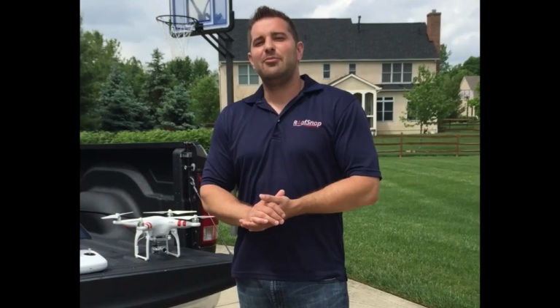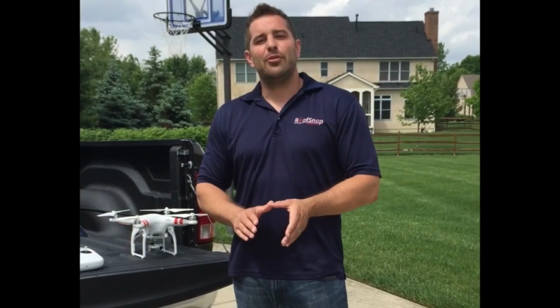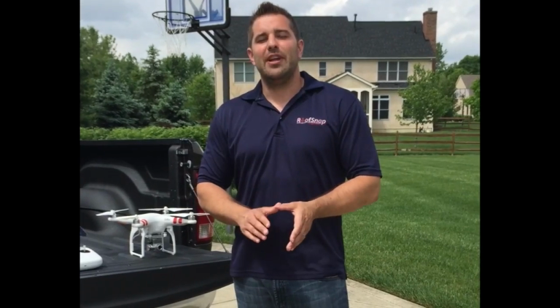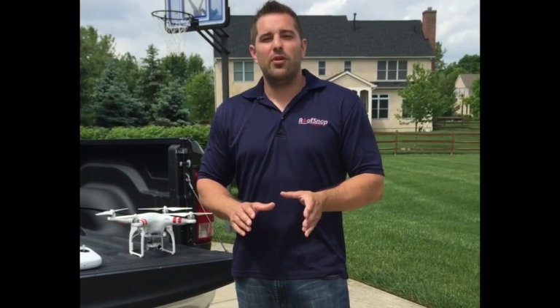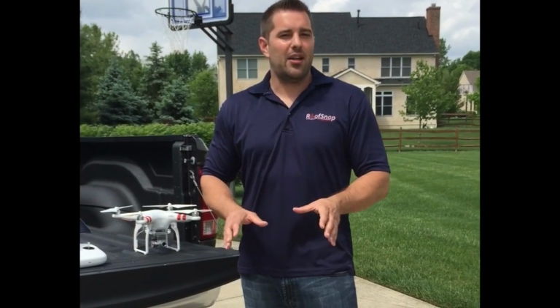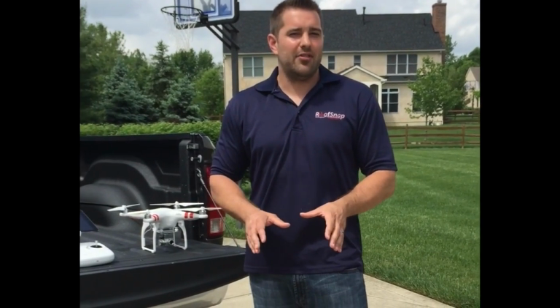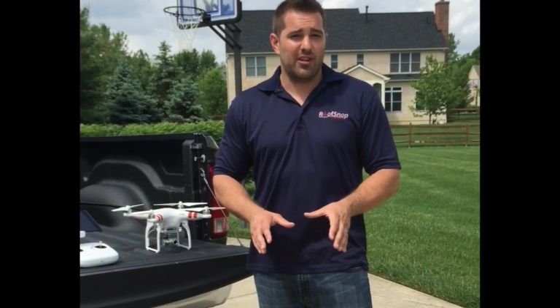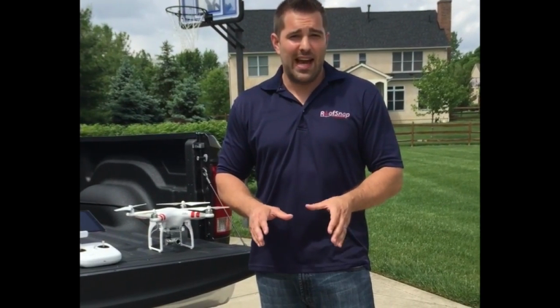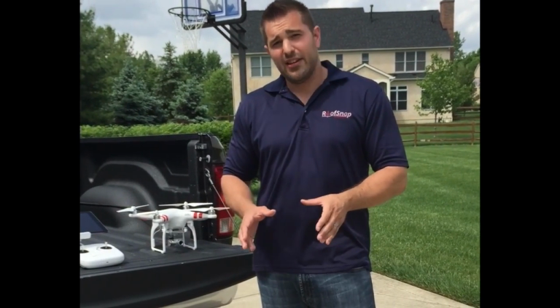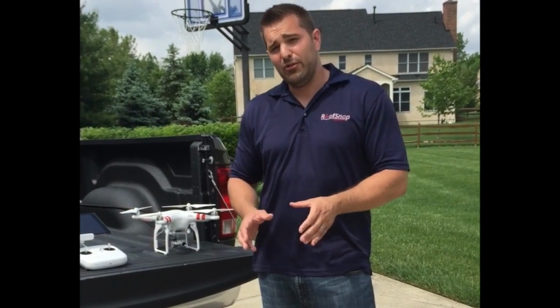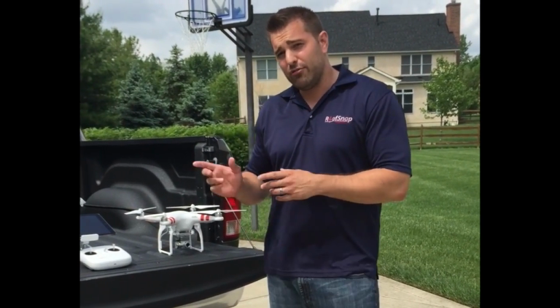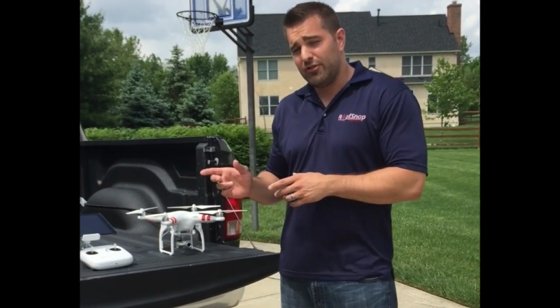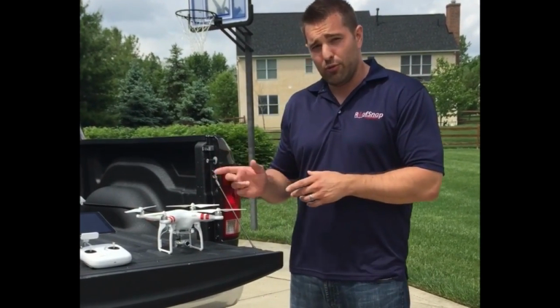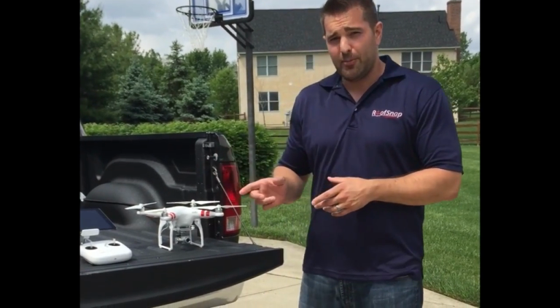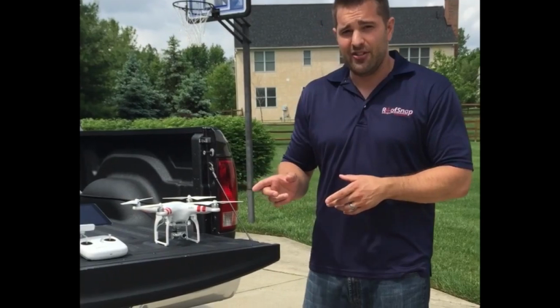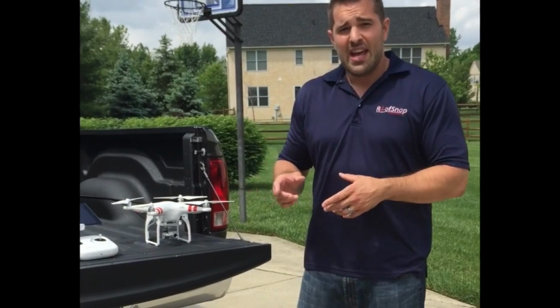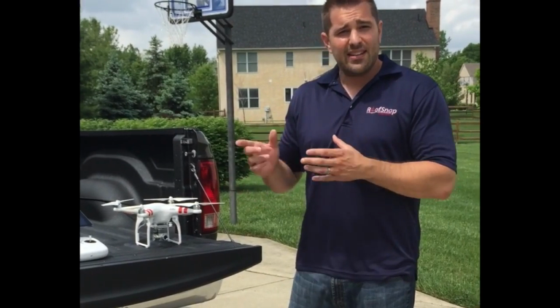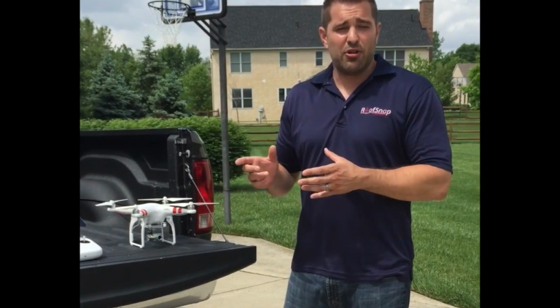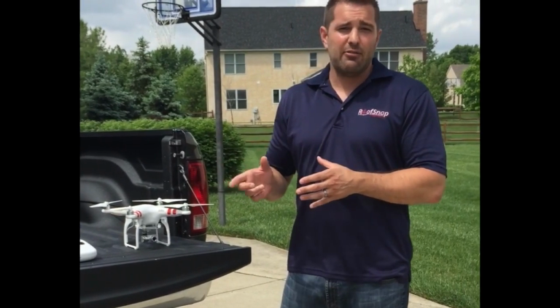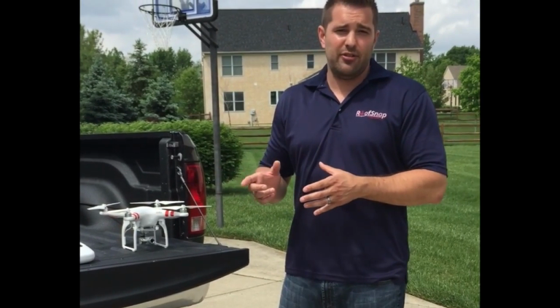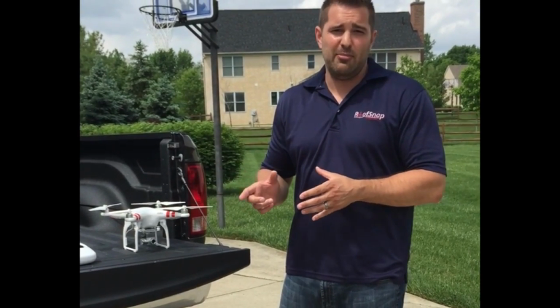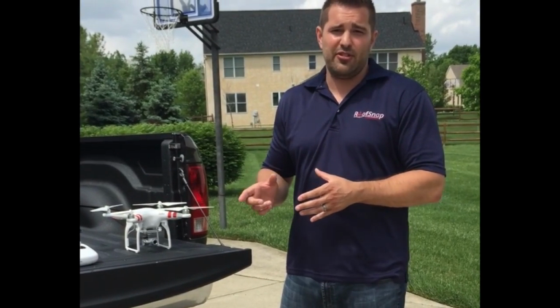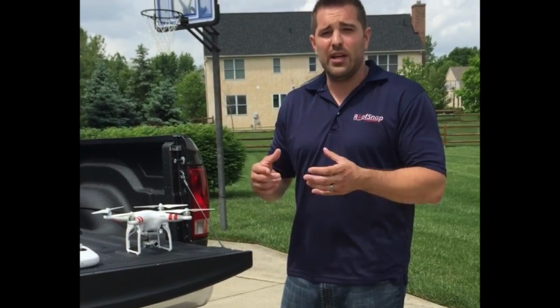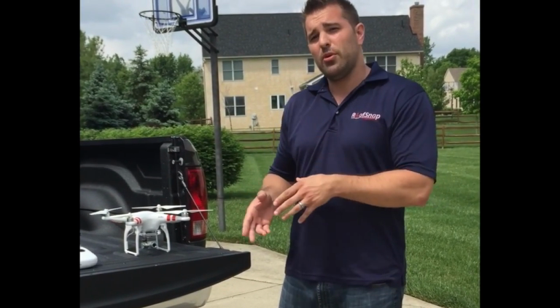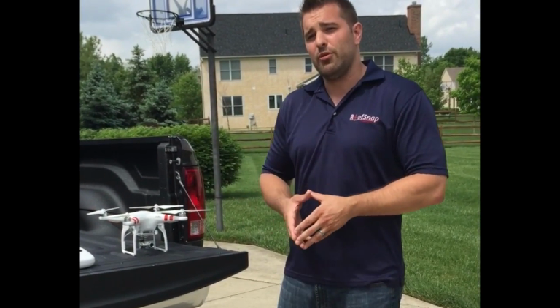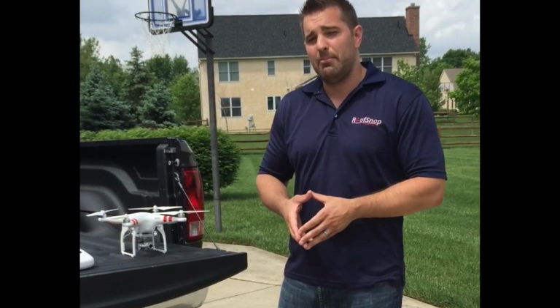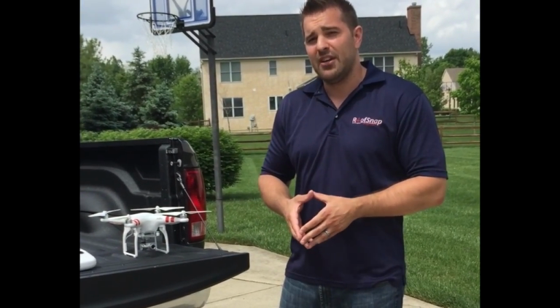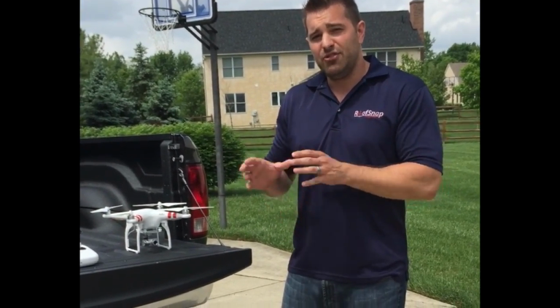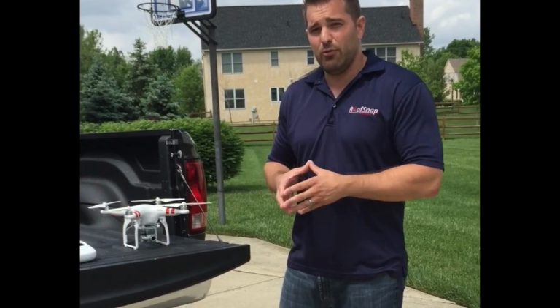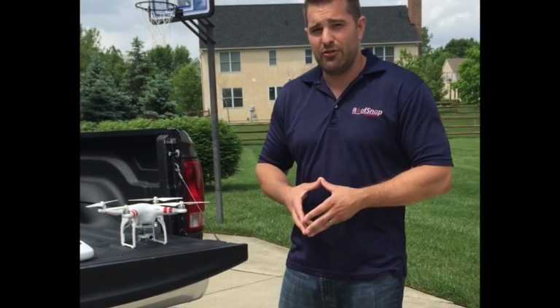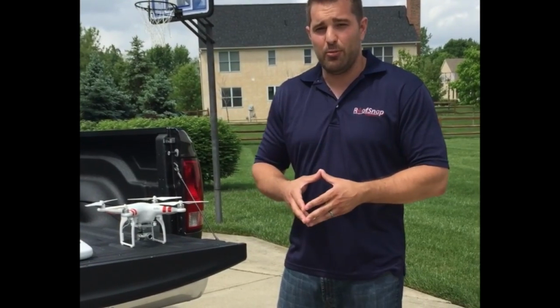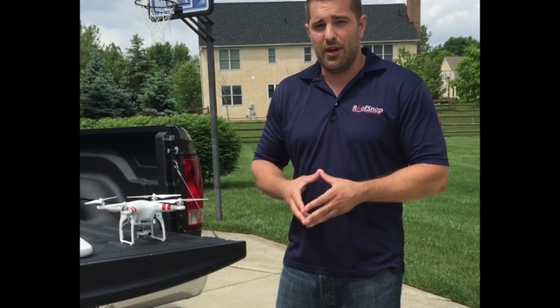Hi, I'm Jesse with RoofSnap. We've had a lot of customers lately asking us about using drones to do roof inspections and to capture high-resolution images that we can import into RoofSnap Max and generate roof measurement reports from.